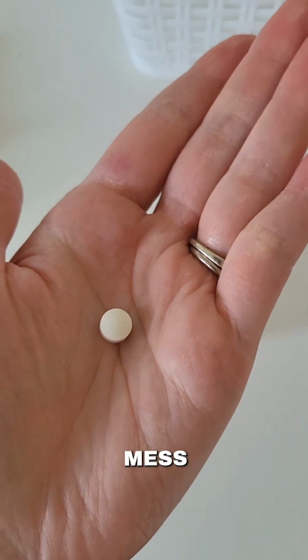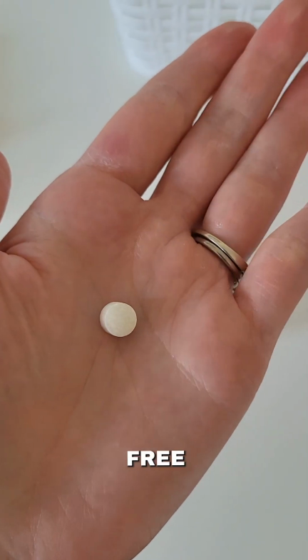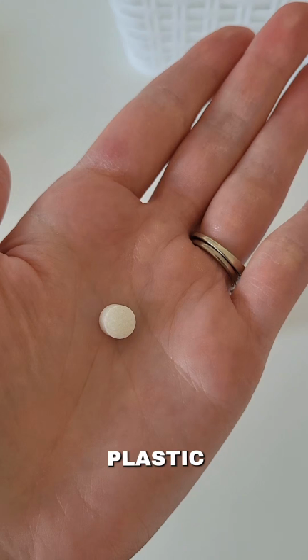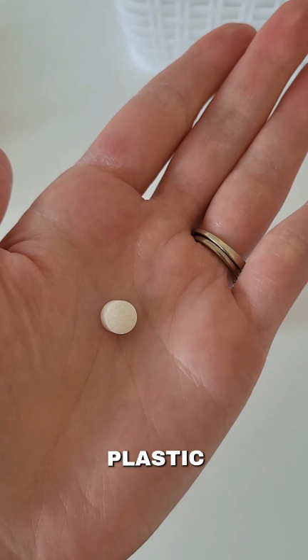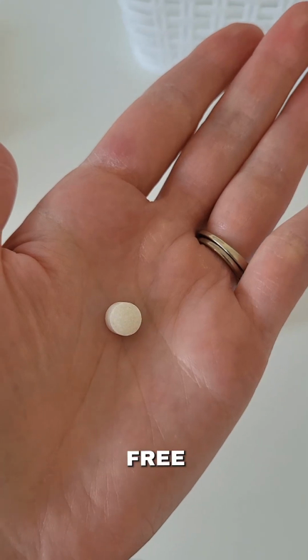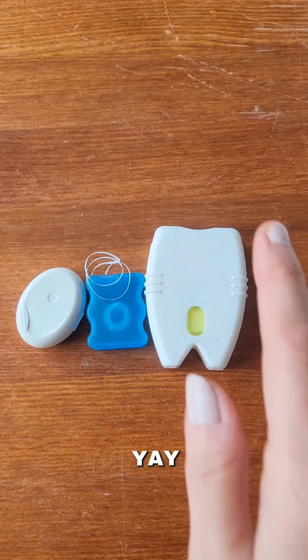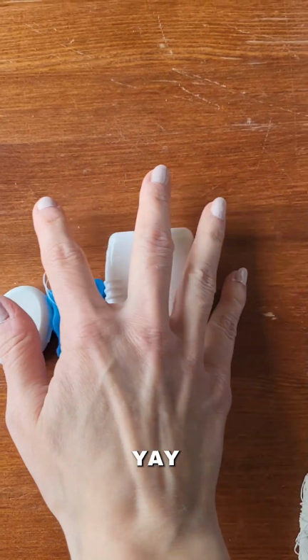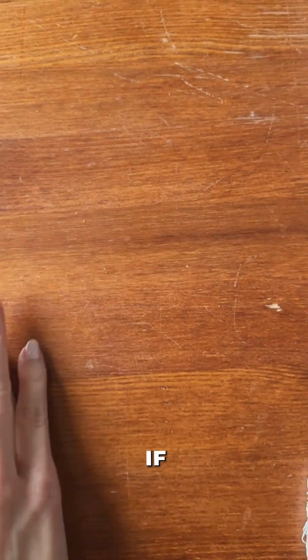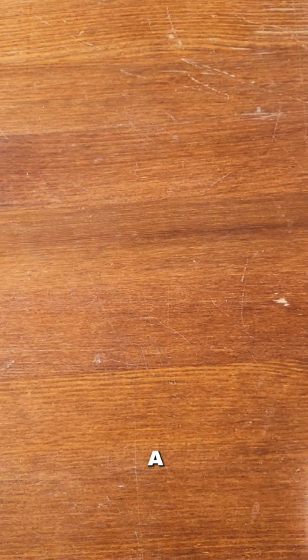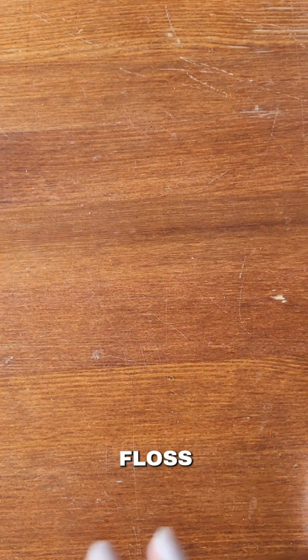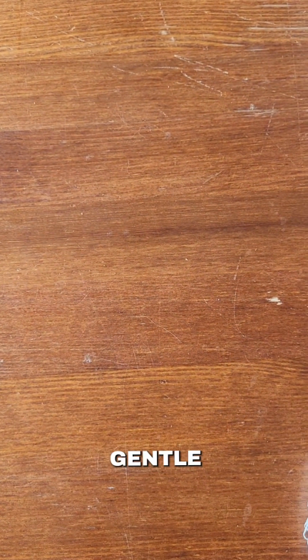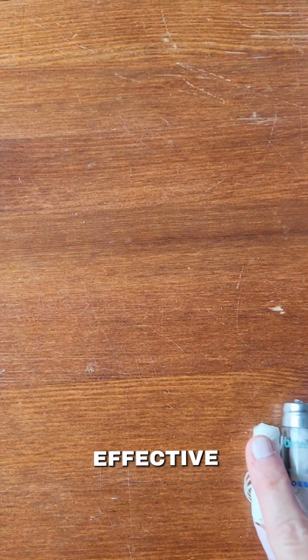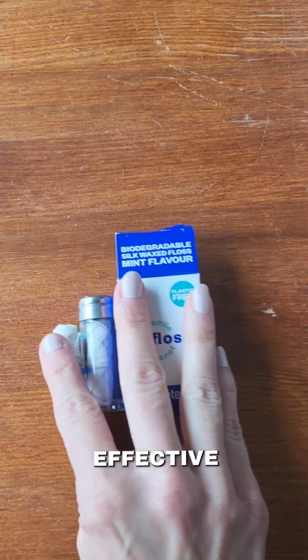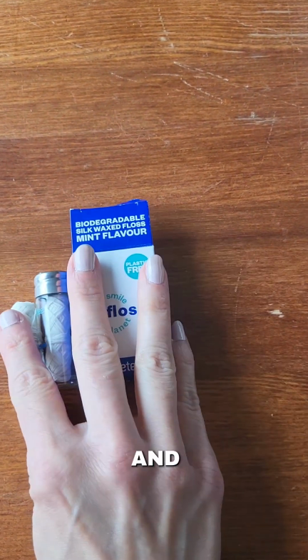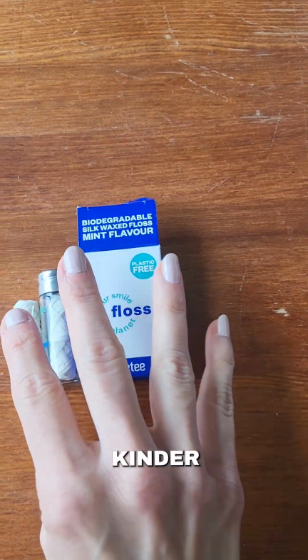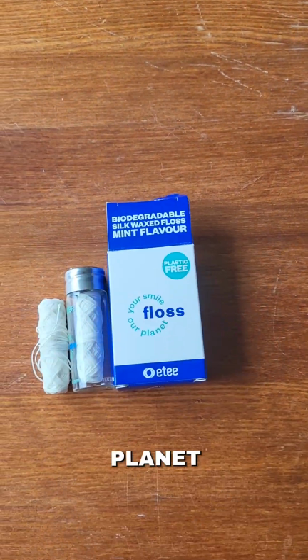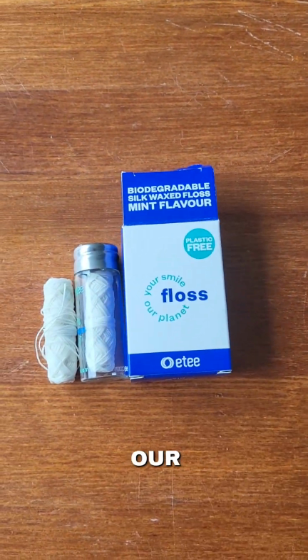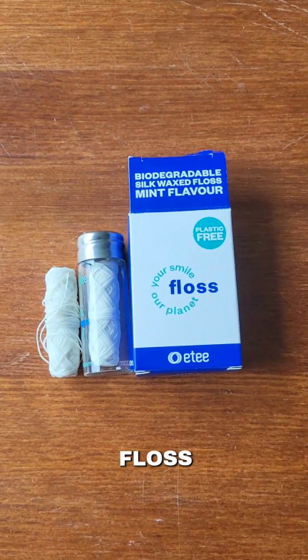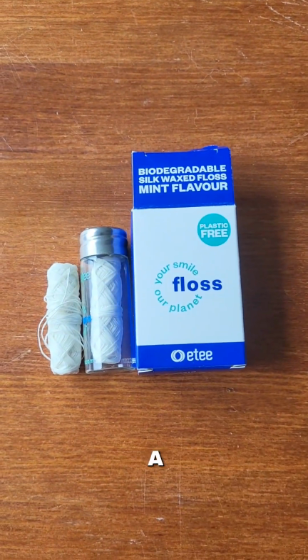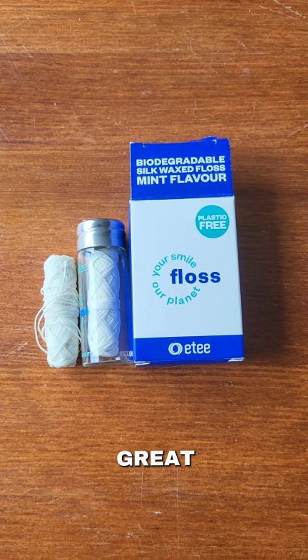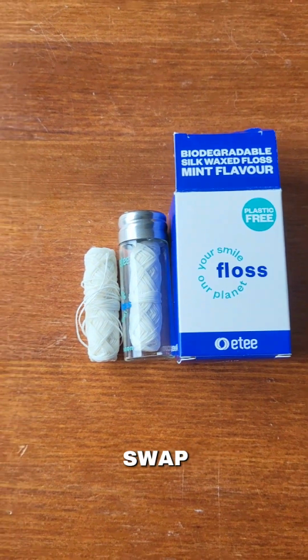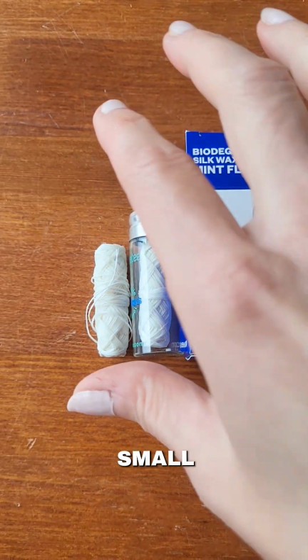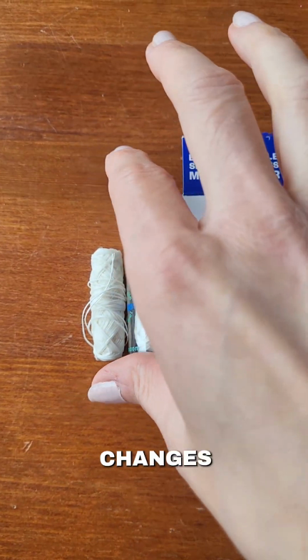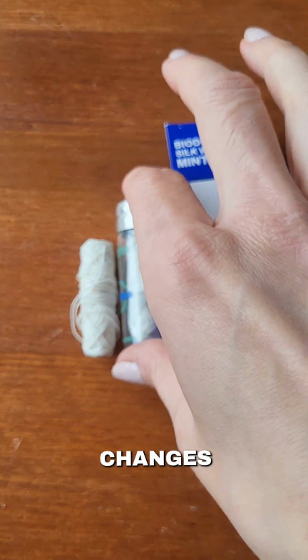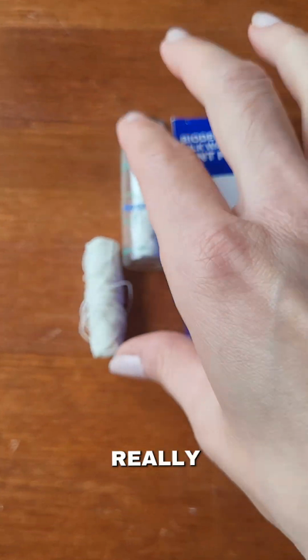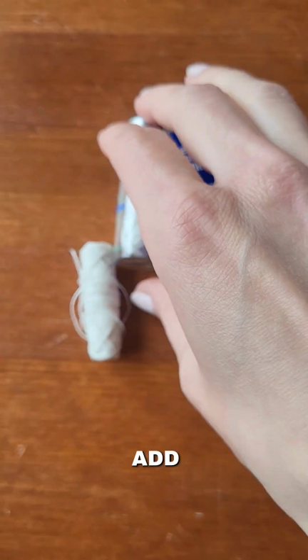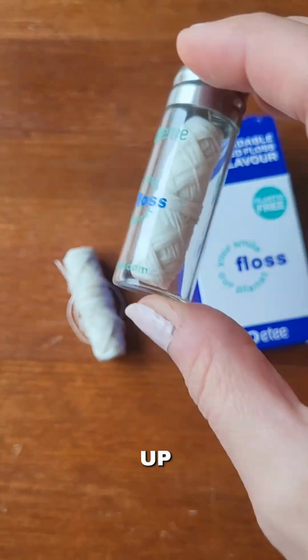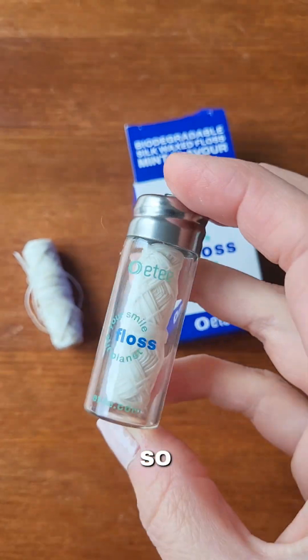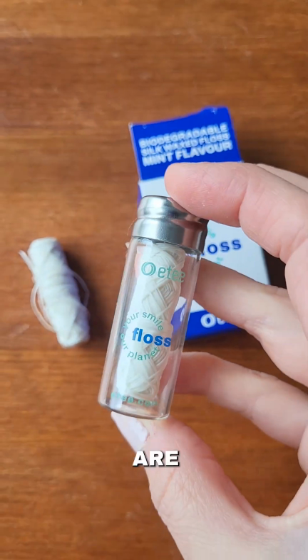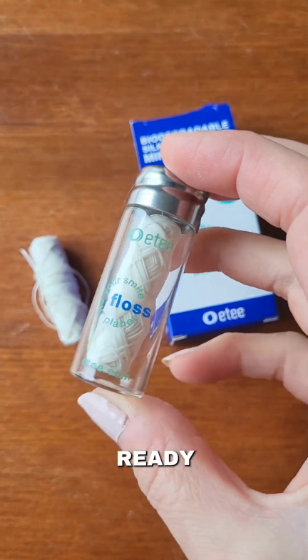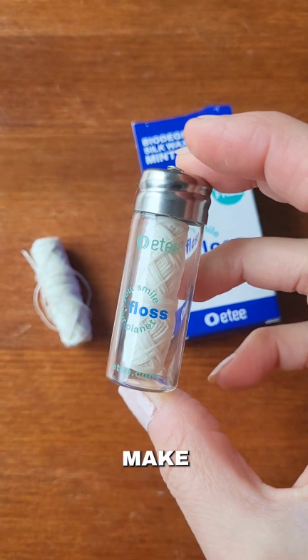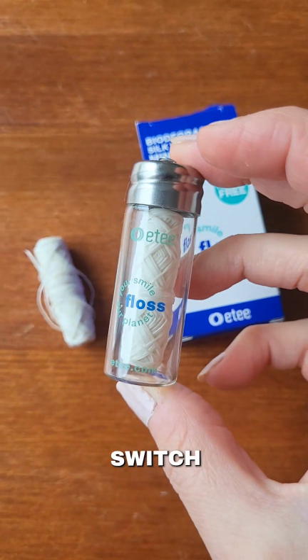Mess free, plastic free. So if you want a floss that's gentle, effective, and kinder to the planet, our floss is a great swap. Small changes really do add up. So are you ready to make the switch?